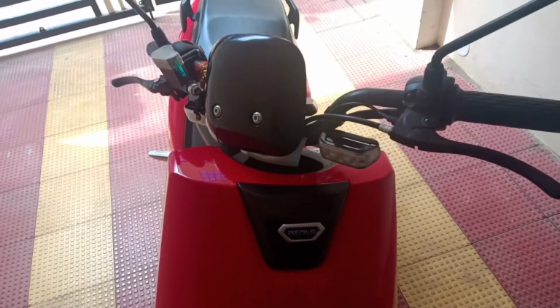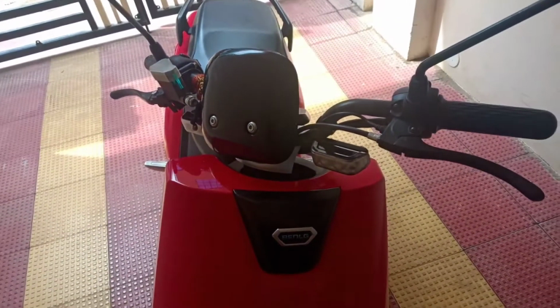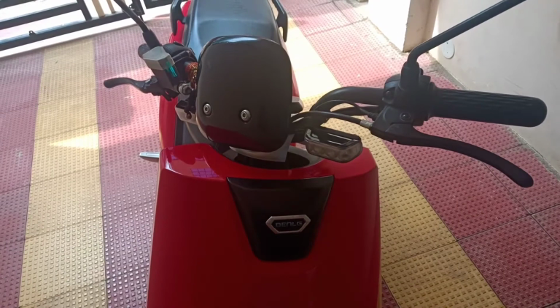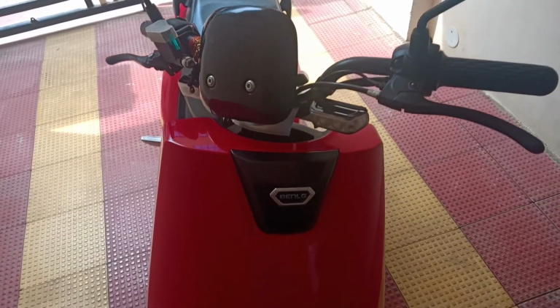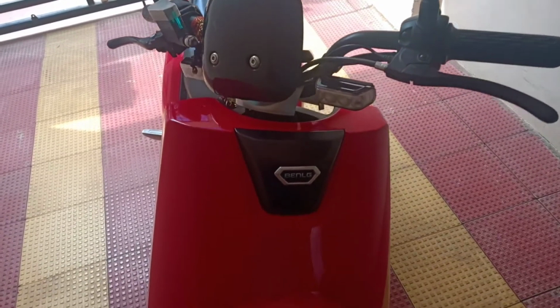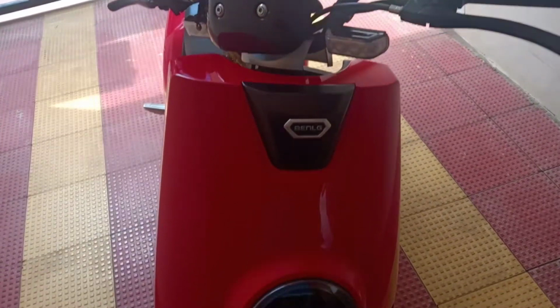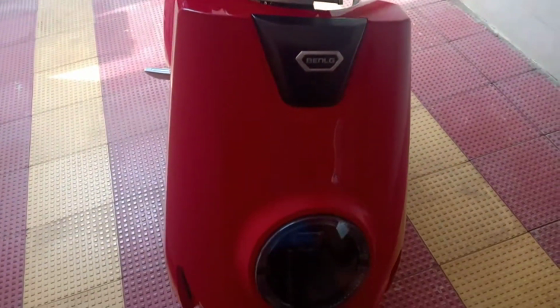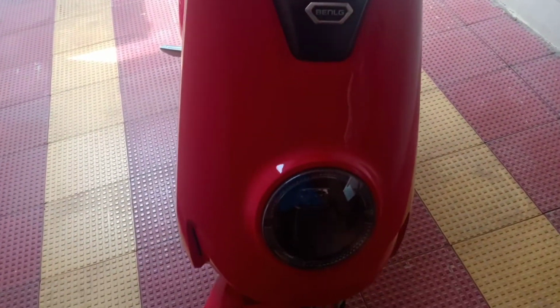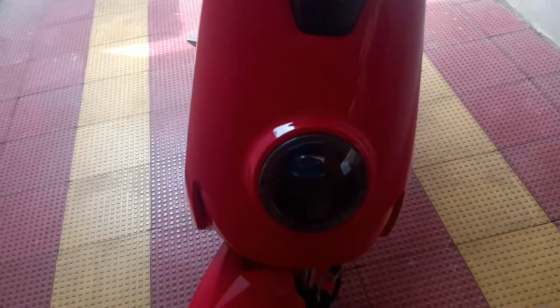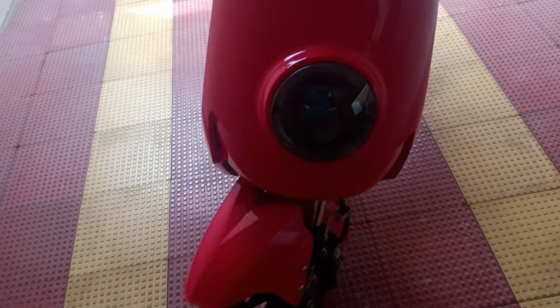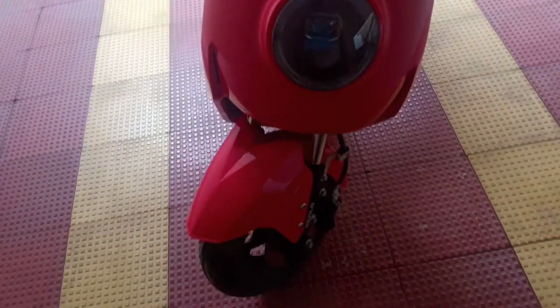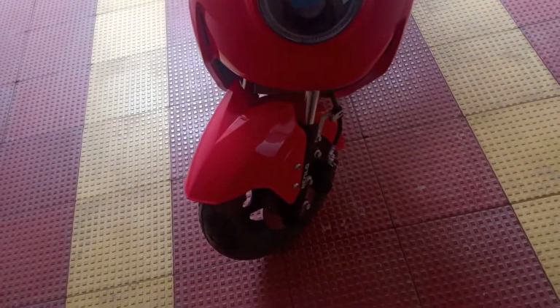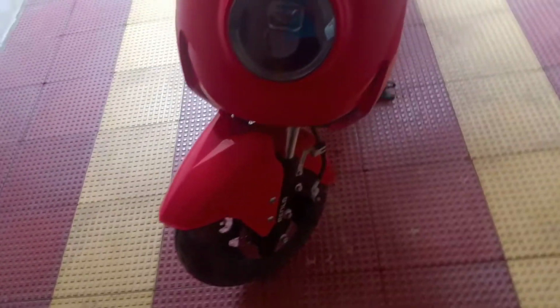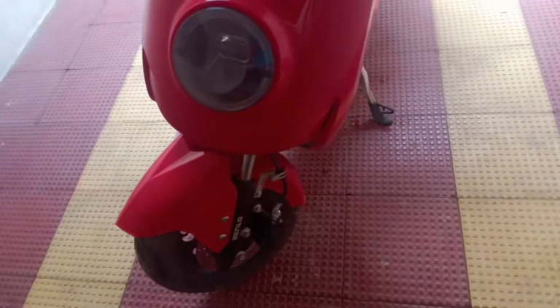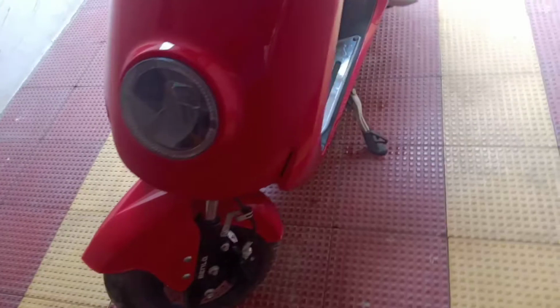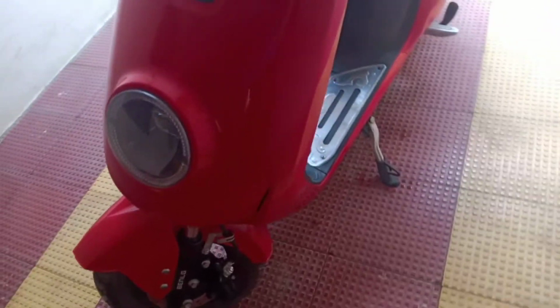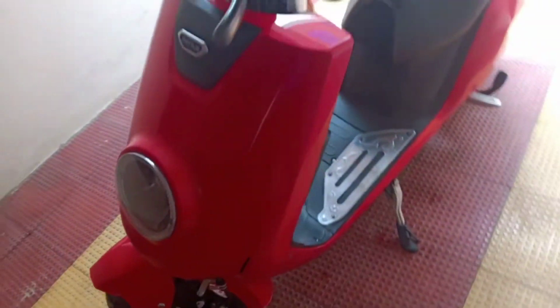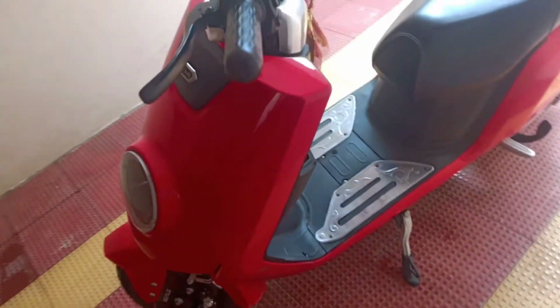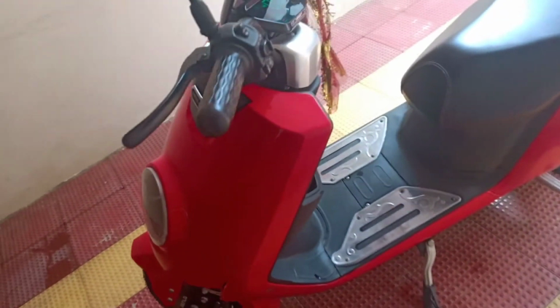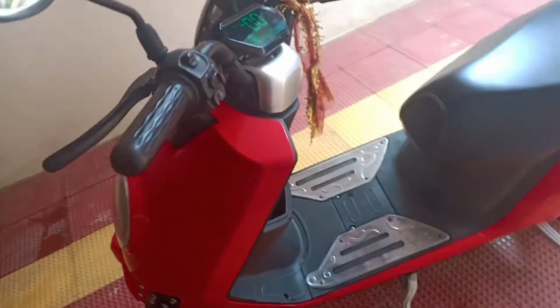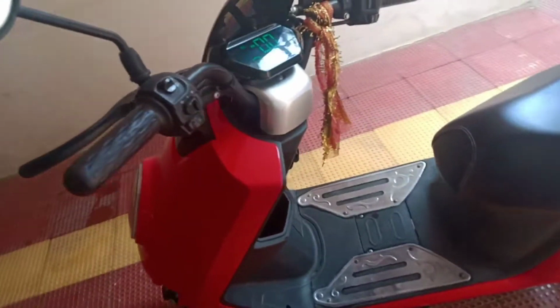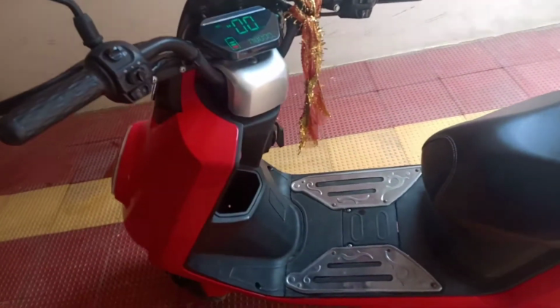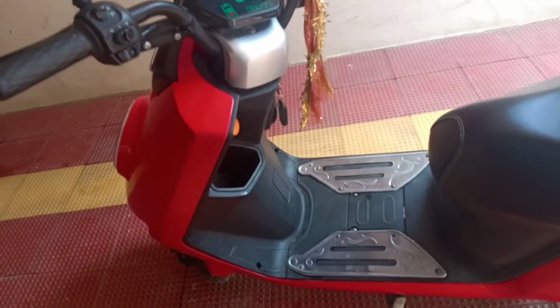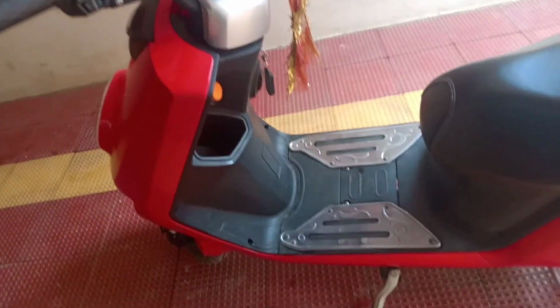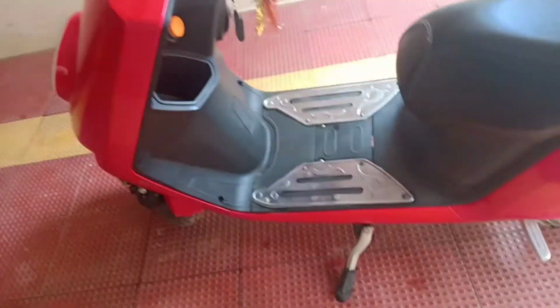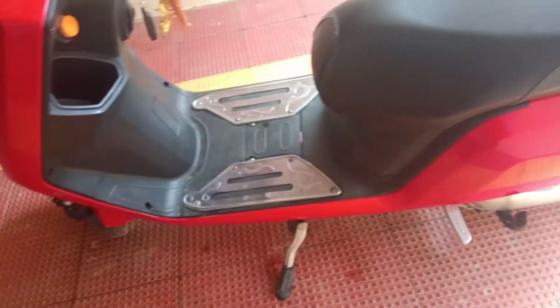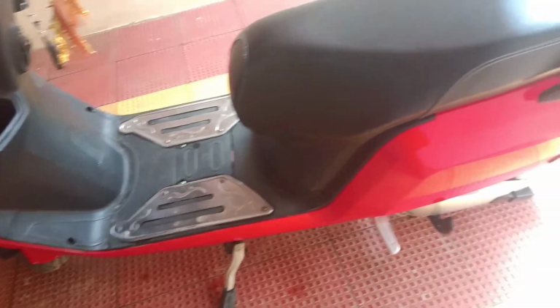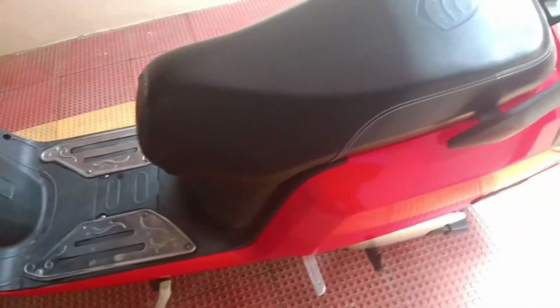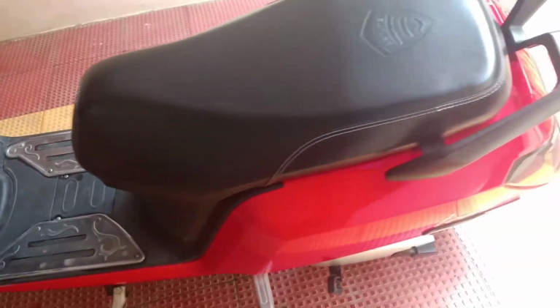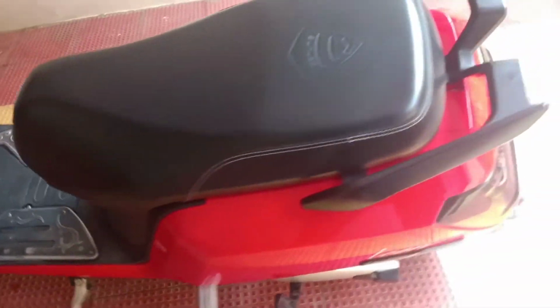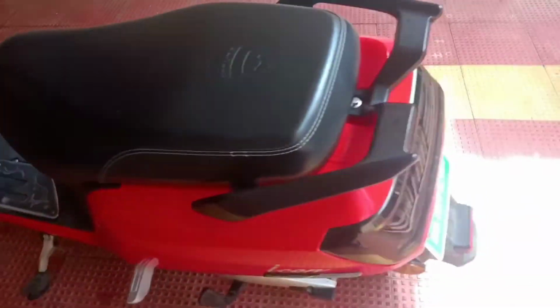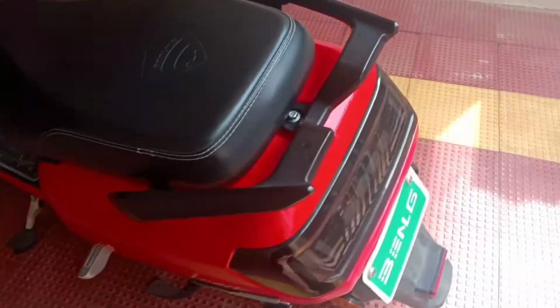Hello friends, today I would like to share my one-year electric scooter running cost. I'm not going to give any details regarding the vehicle as I have done a detailed video — I'll provide the link in the description box, you can have a look there.